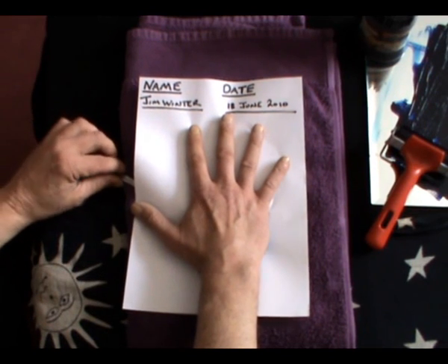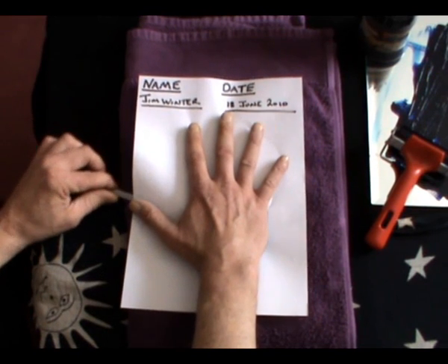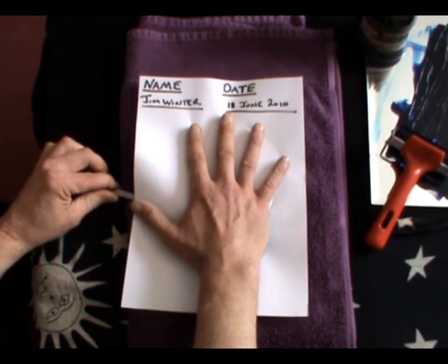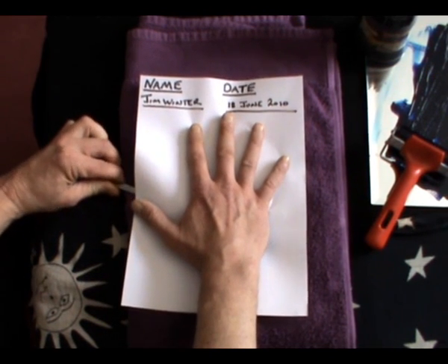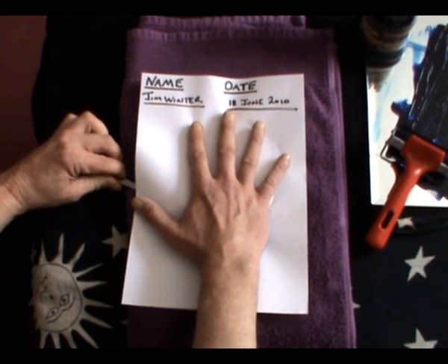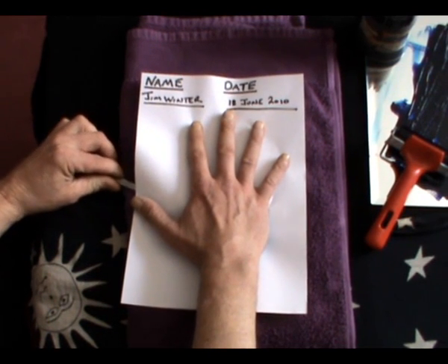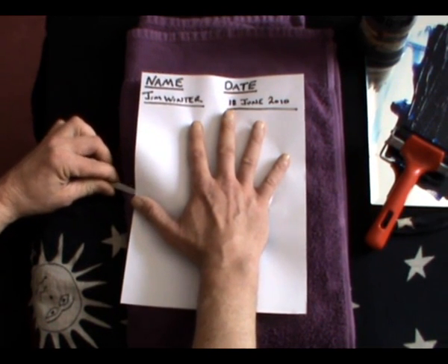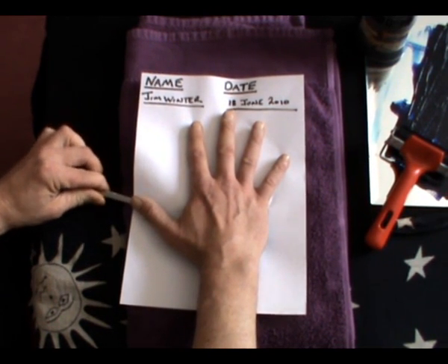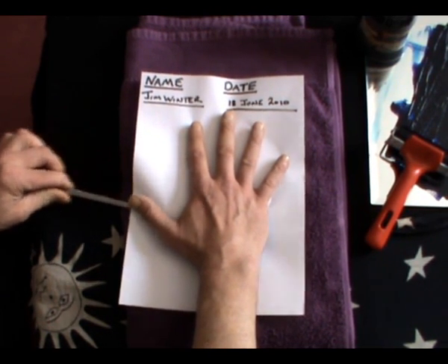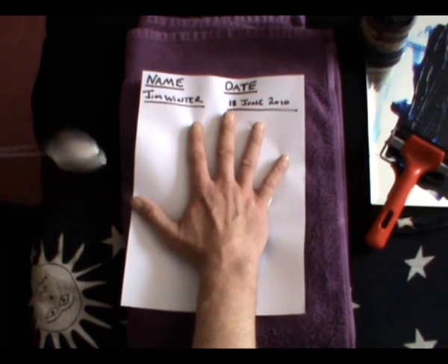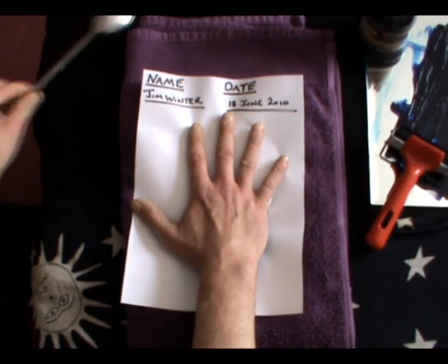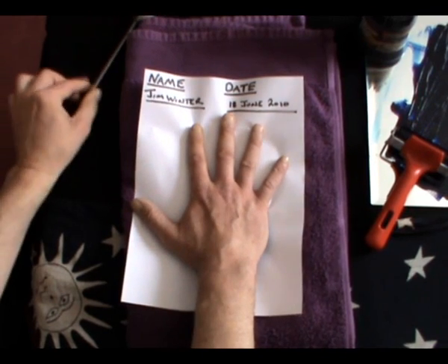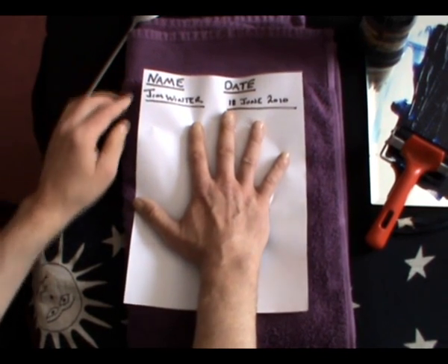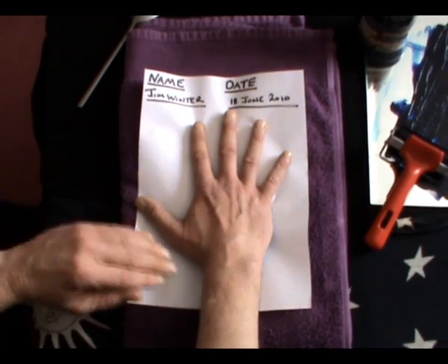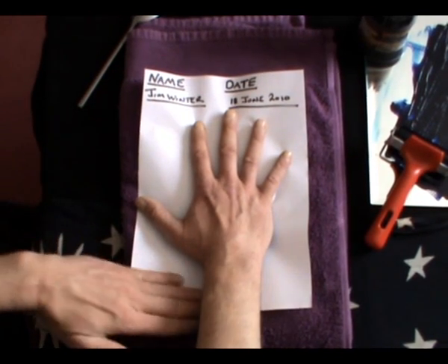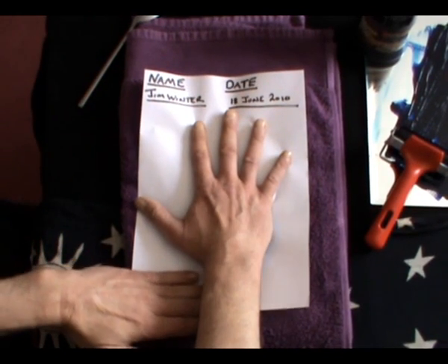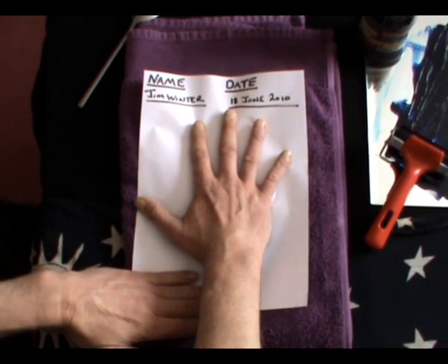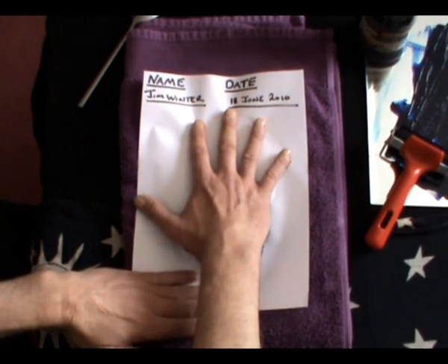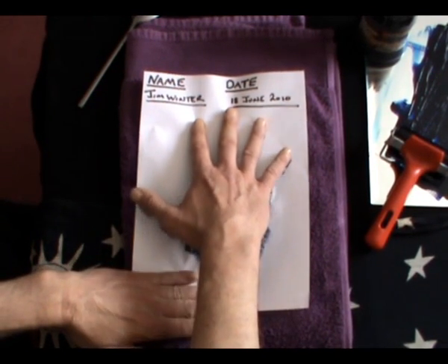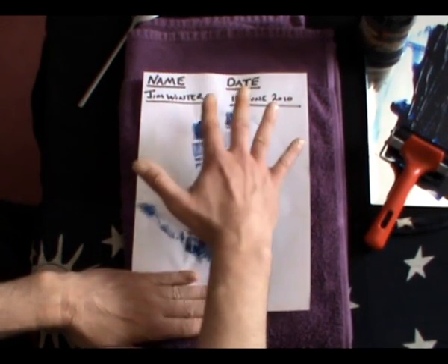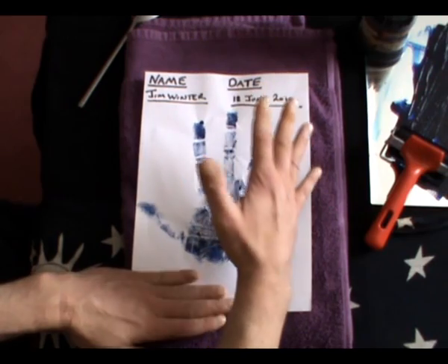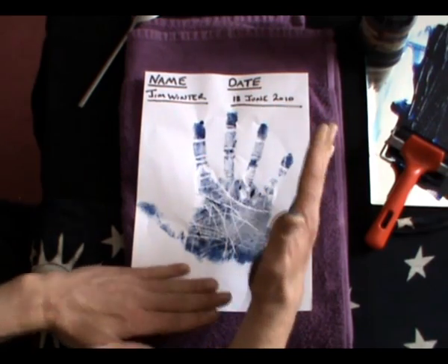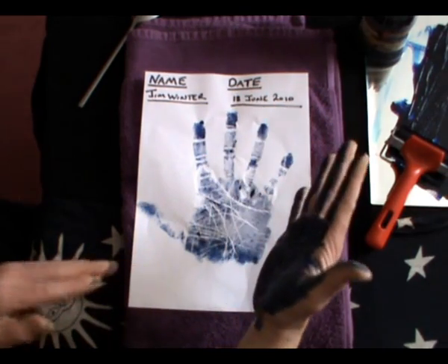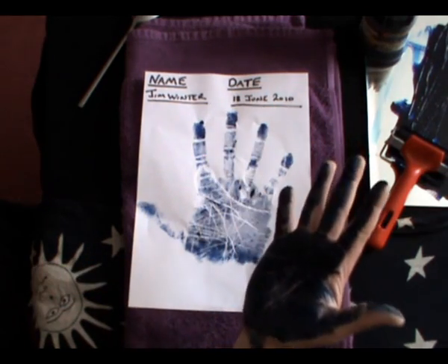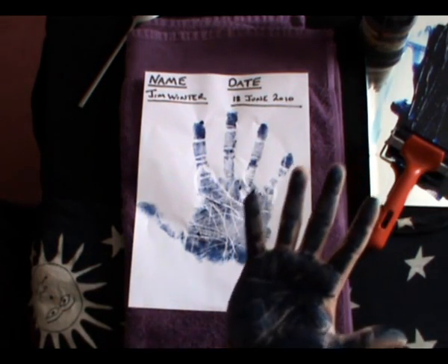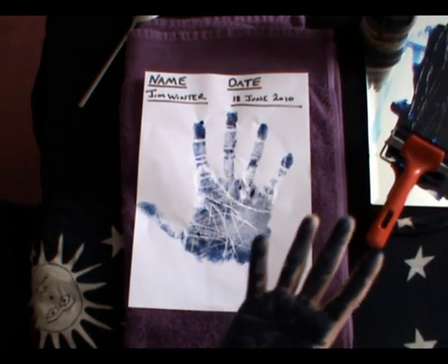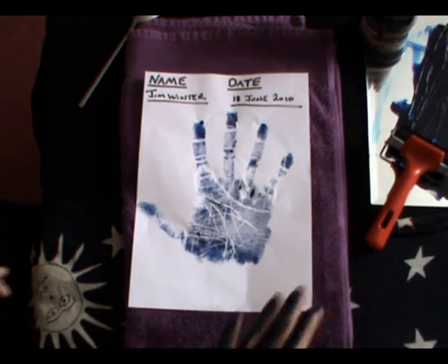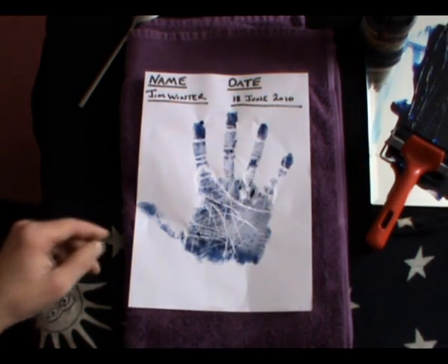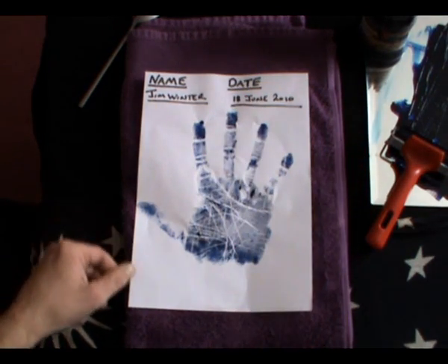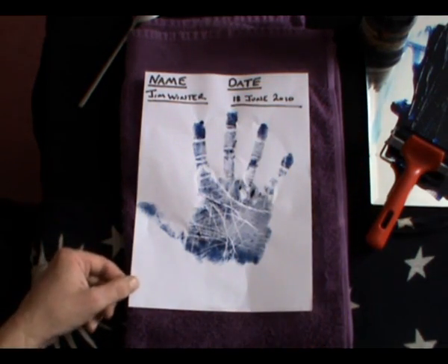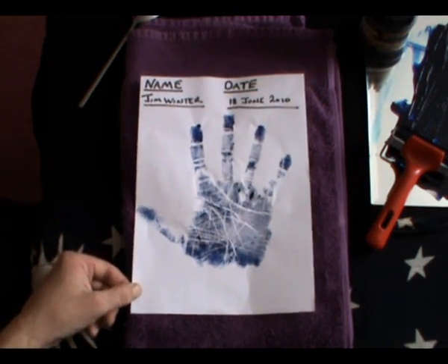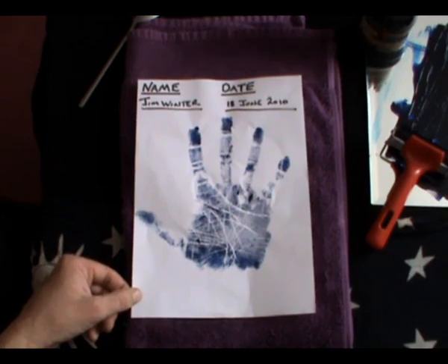Give a little push at the back of the hand. Take out the spoon, then carefully from the bottom, pull the hand off. And there is one handprint.